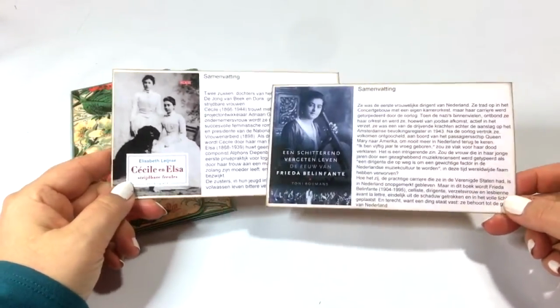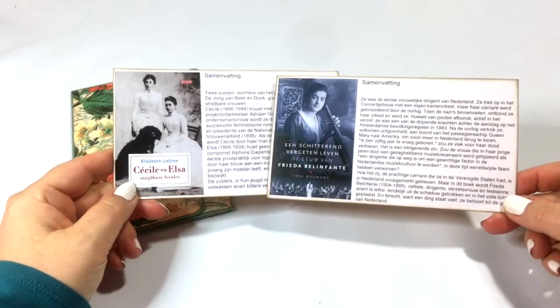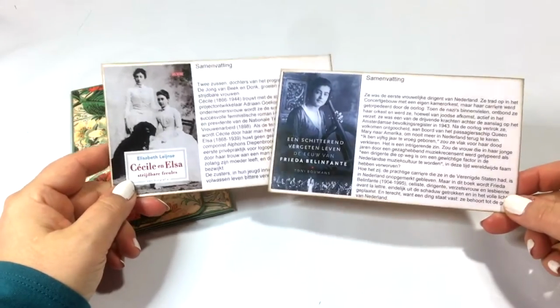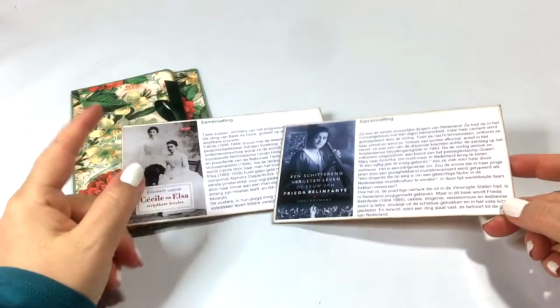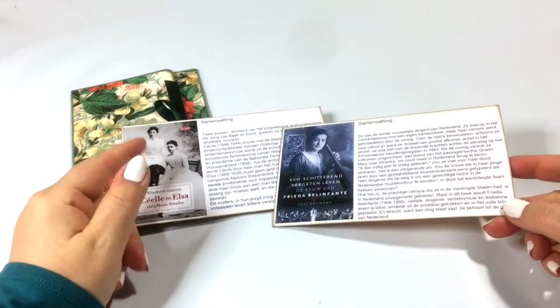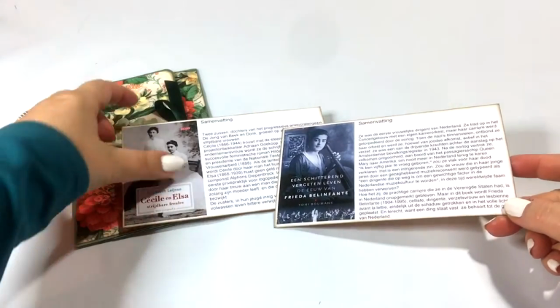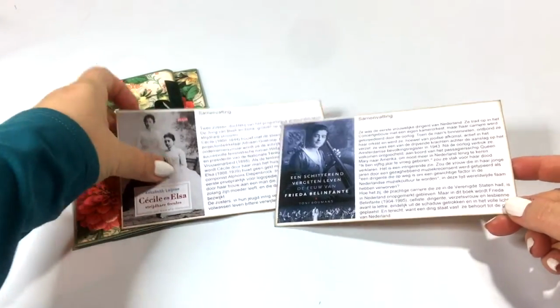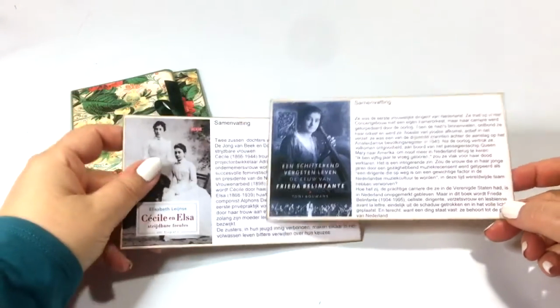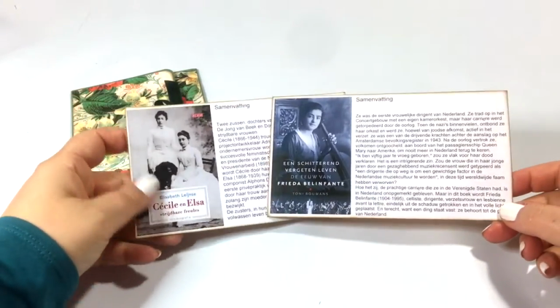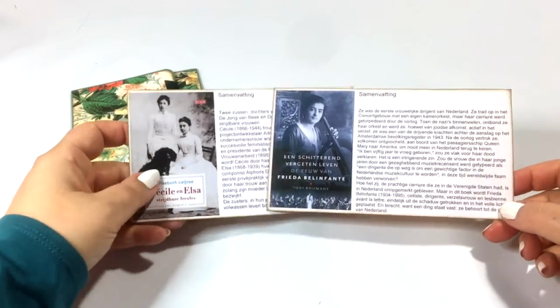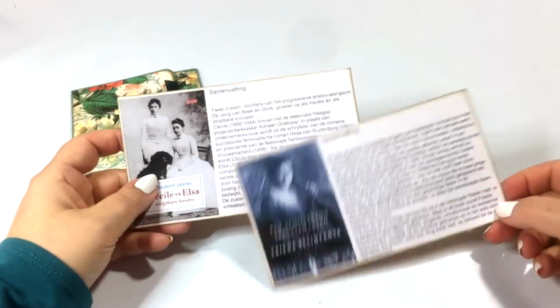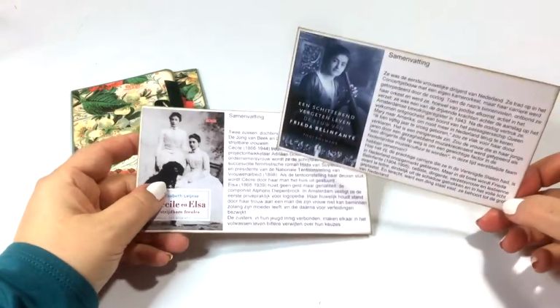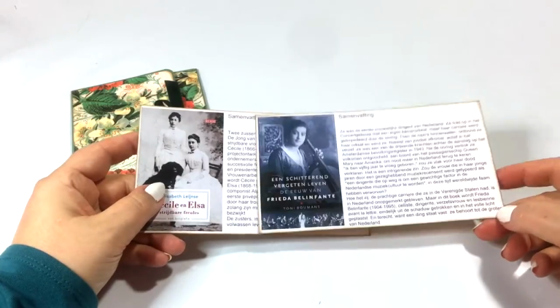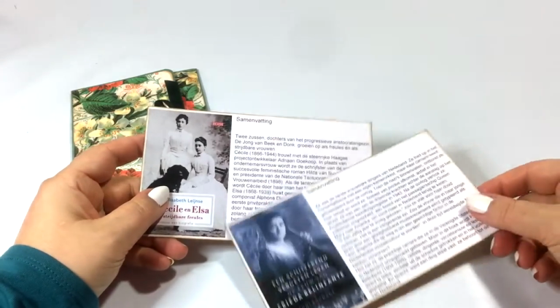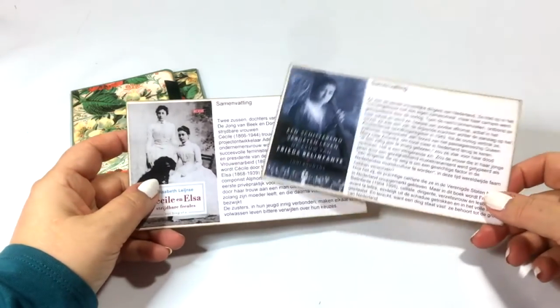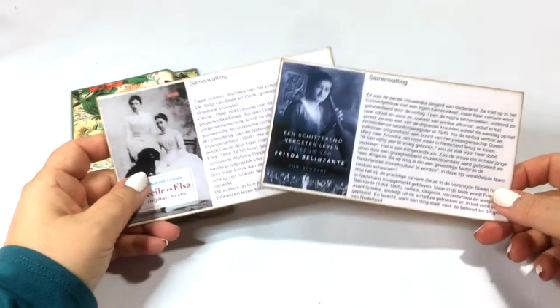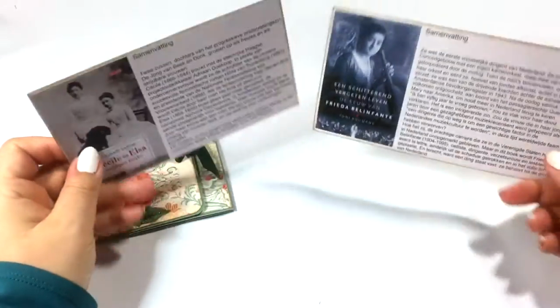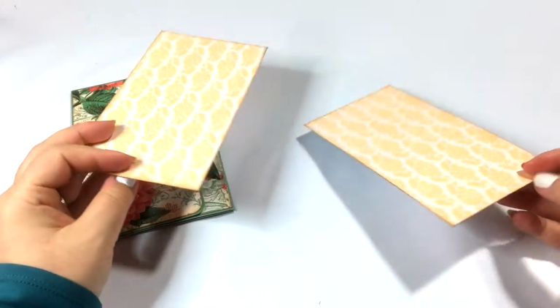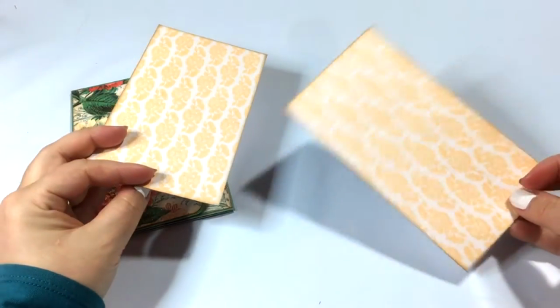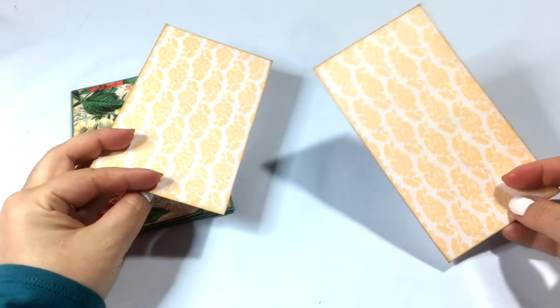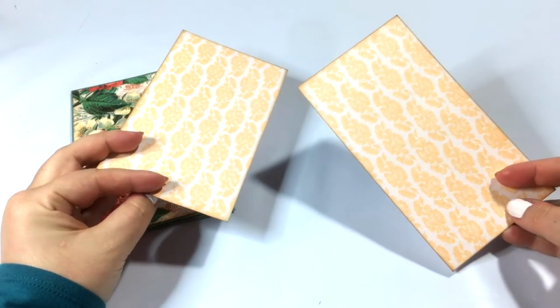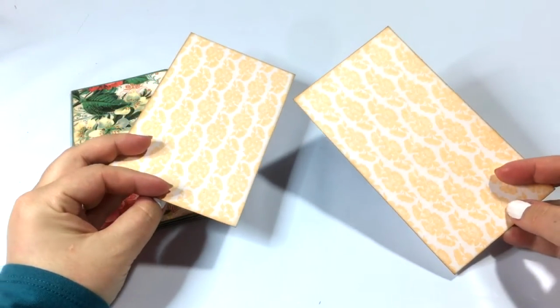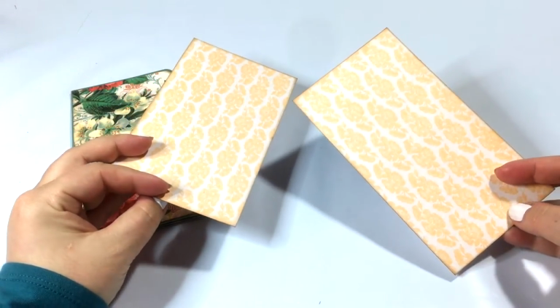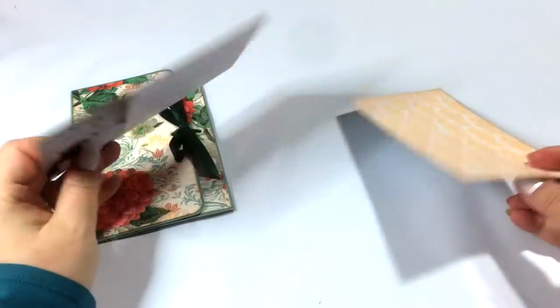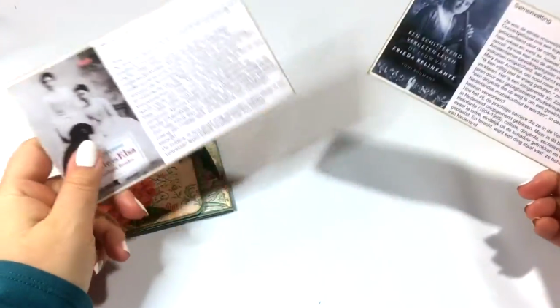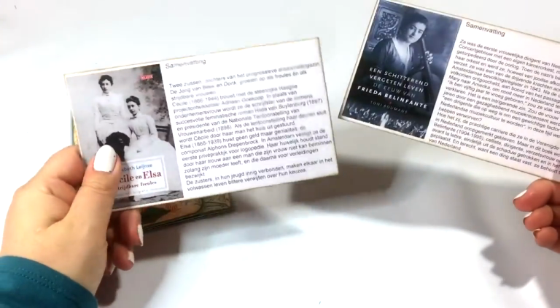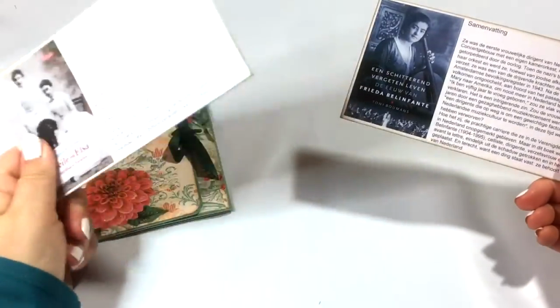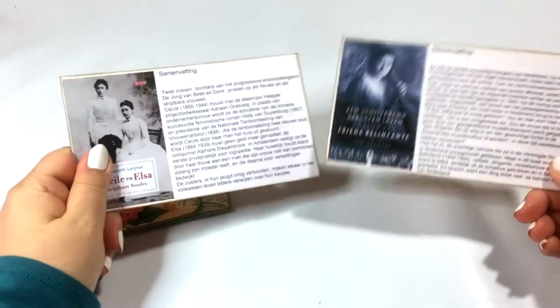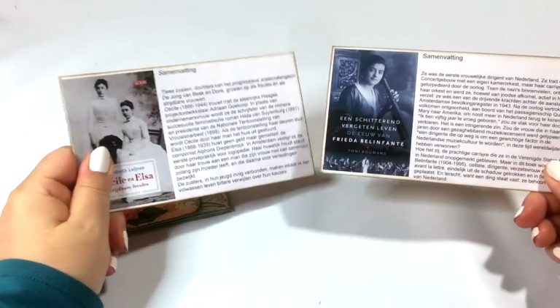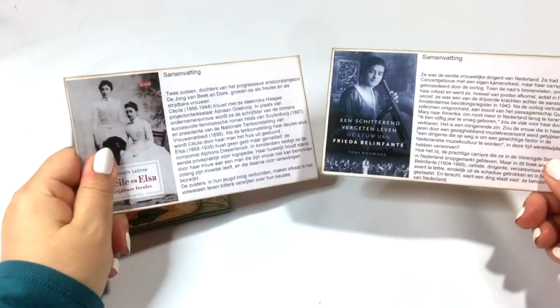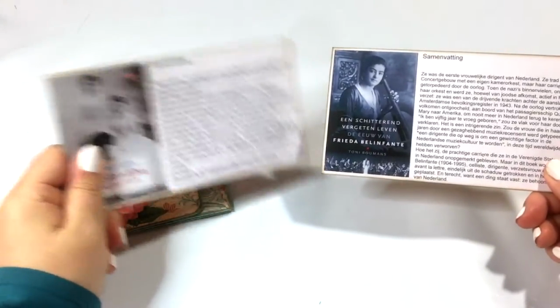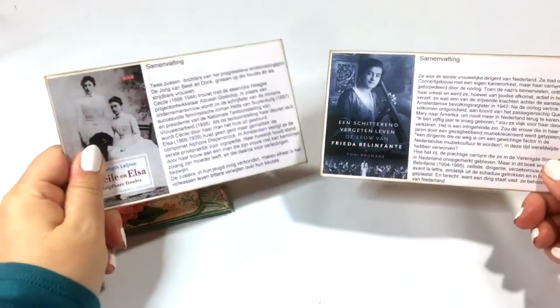I also printed the front covers of the books, and then I backed them up with some design paper — just for fun, and also to make them a bit more sturdy.